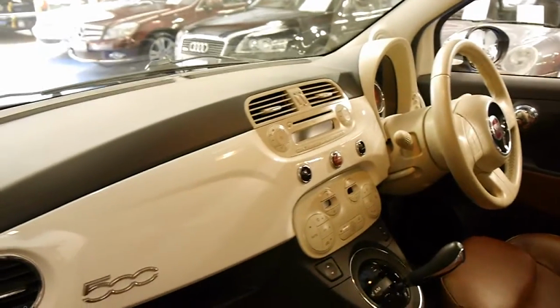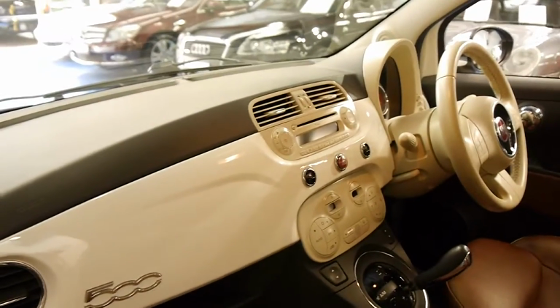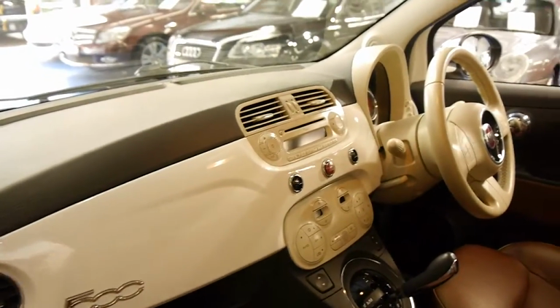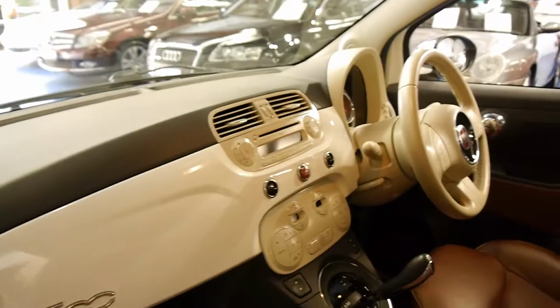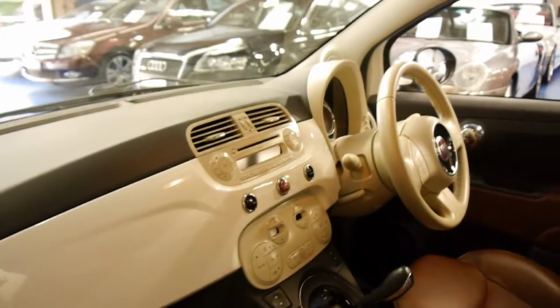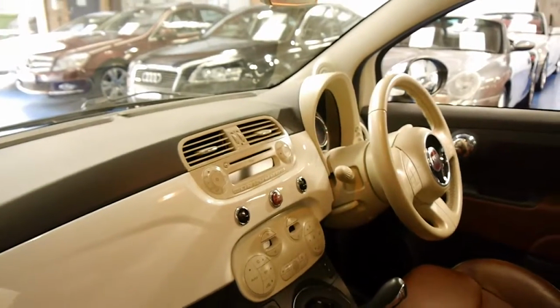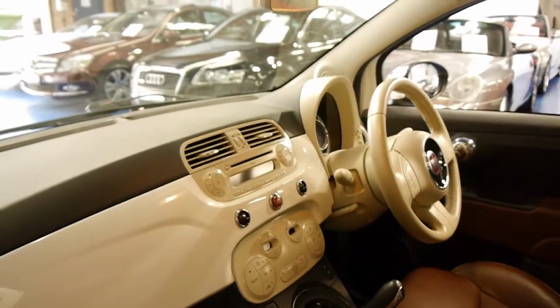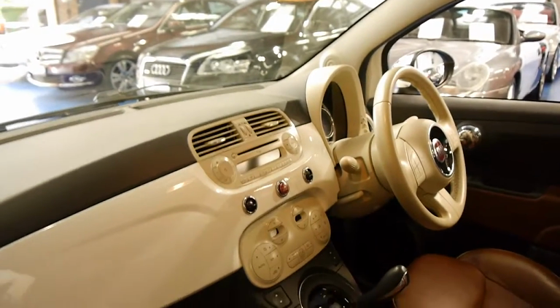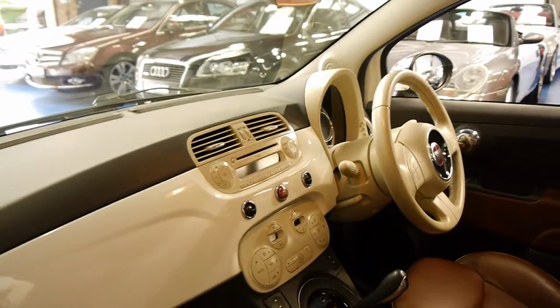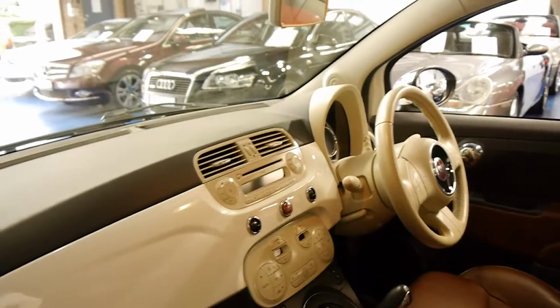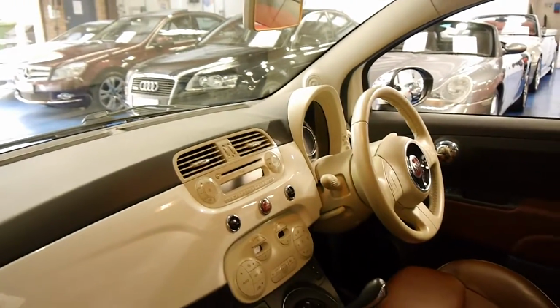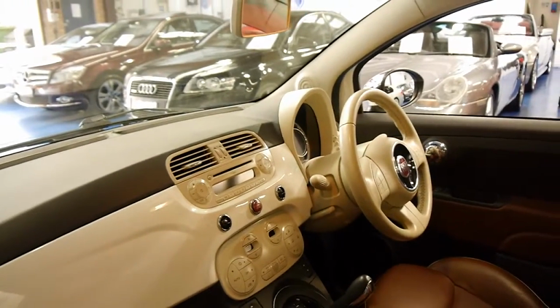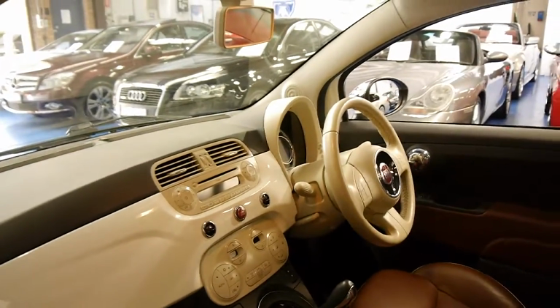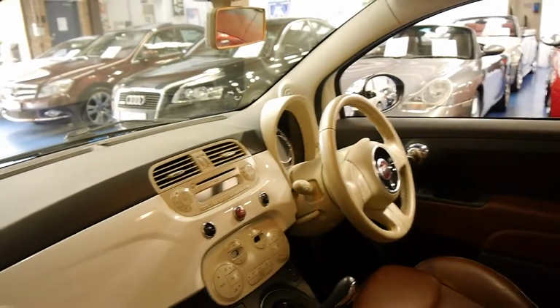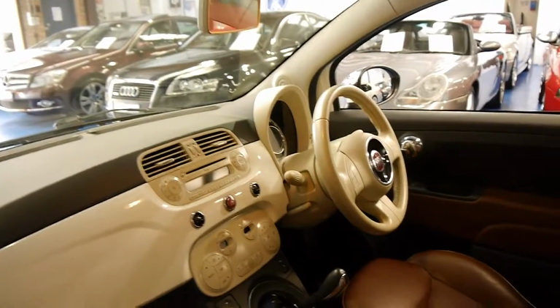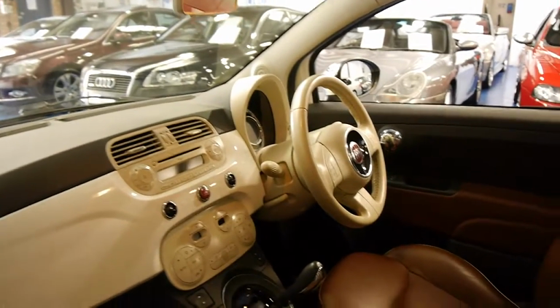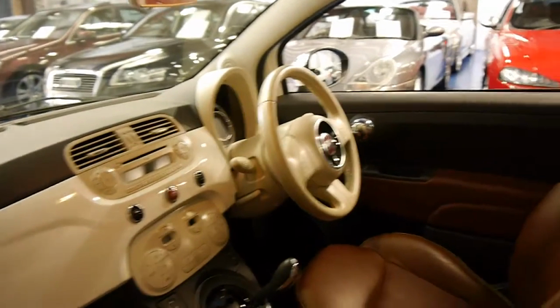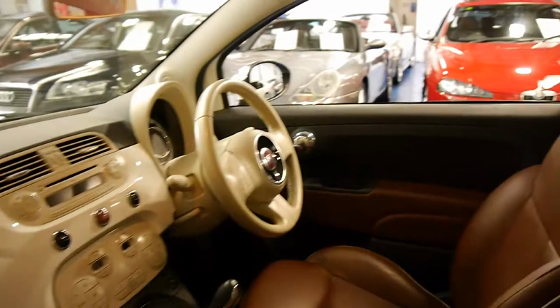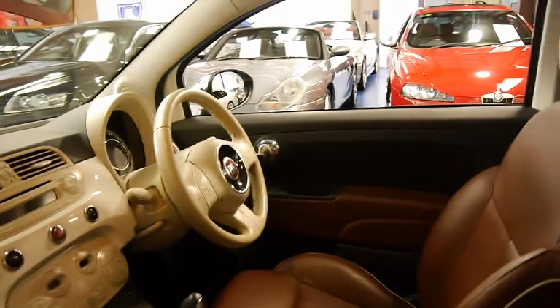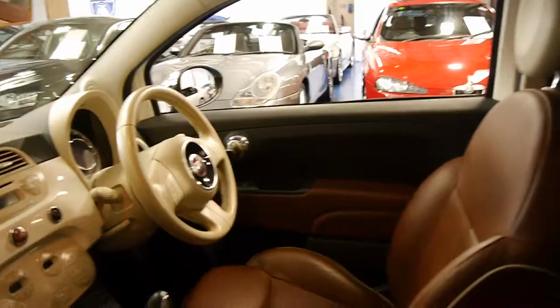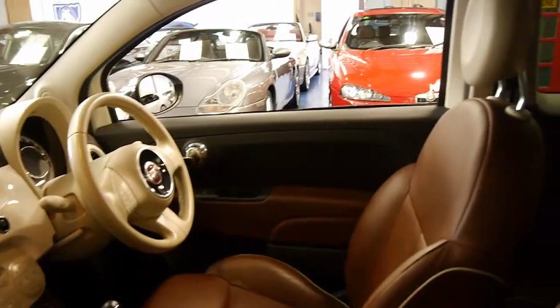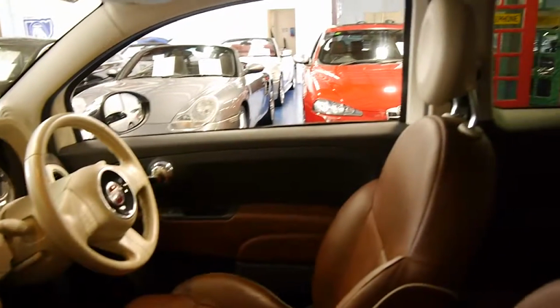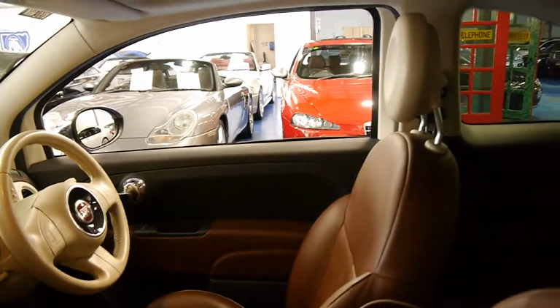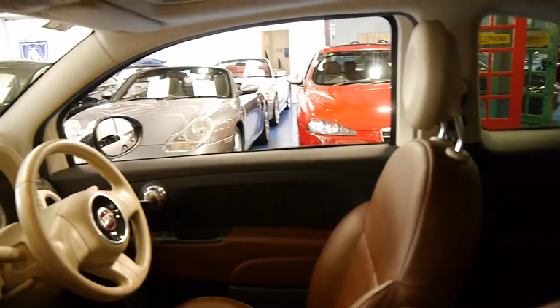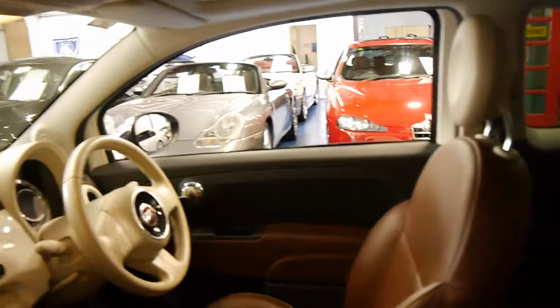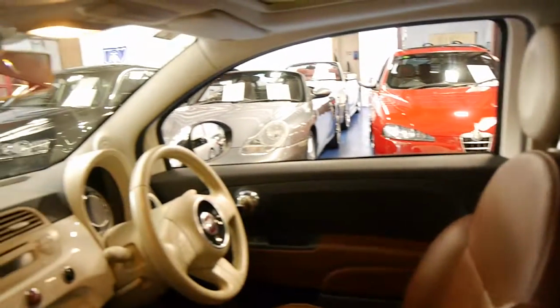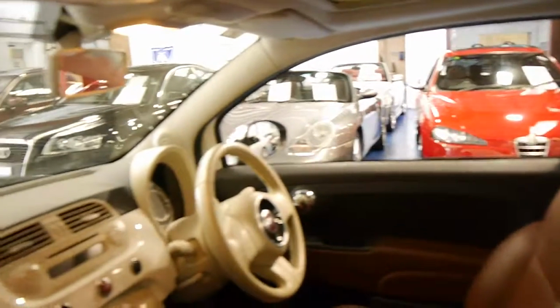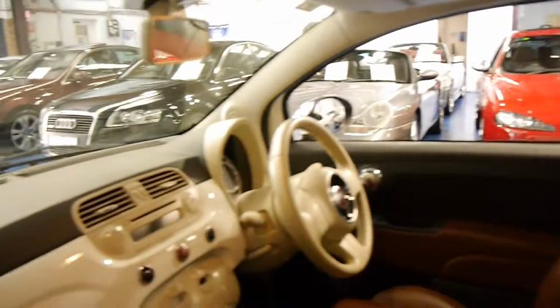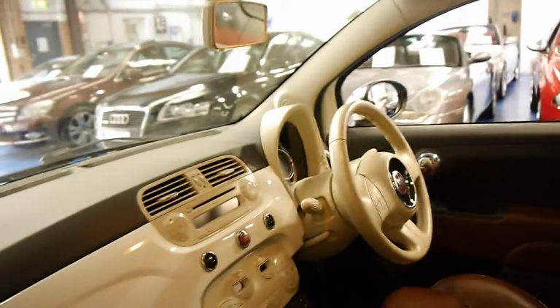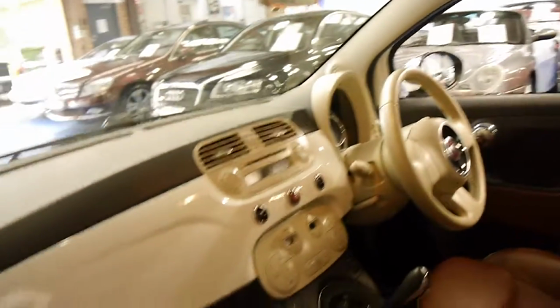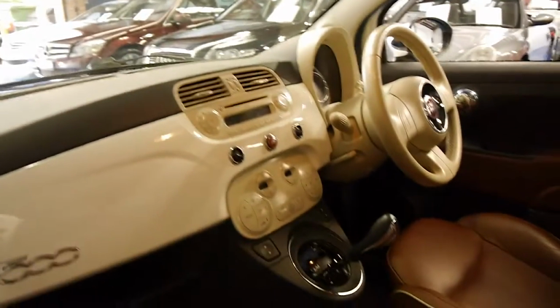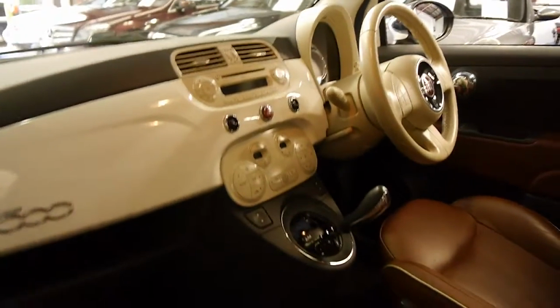It's got dual zone climate control, obviously the air conditioning is cold, and everything about the car is very good. It is 29,000 kilometres after all, so you really wouldn't expect to have any issues in that time.